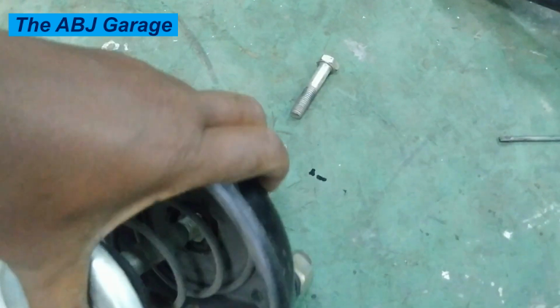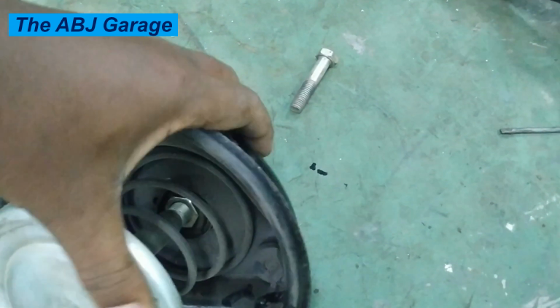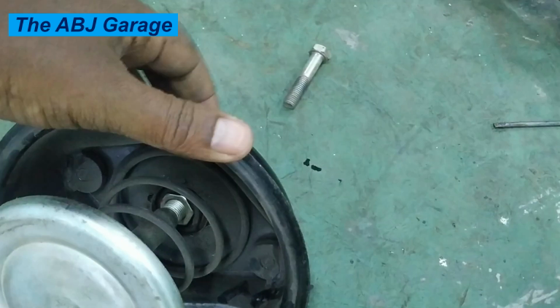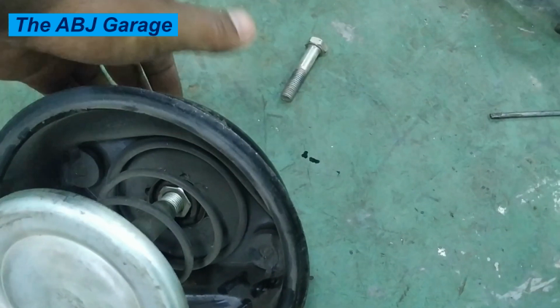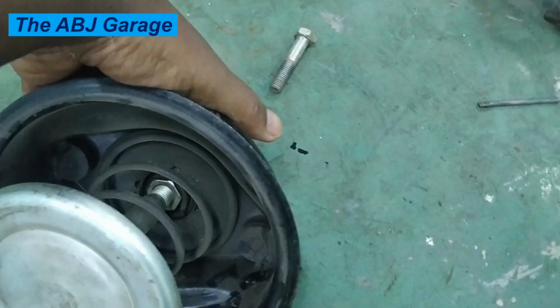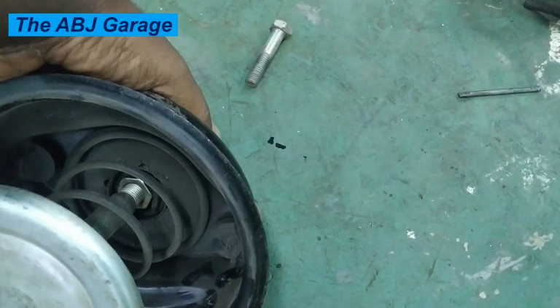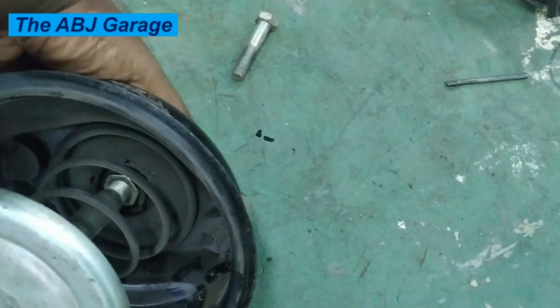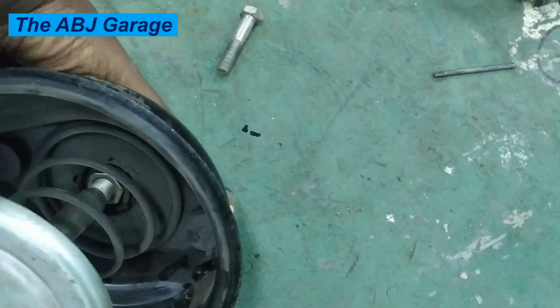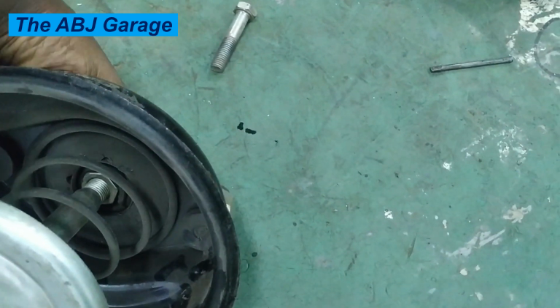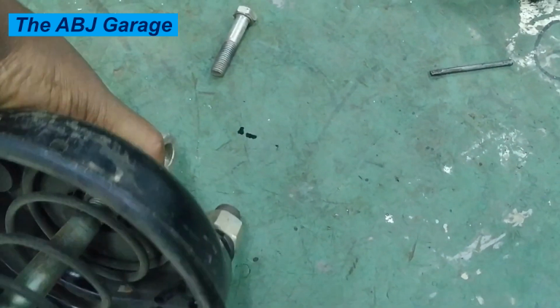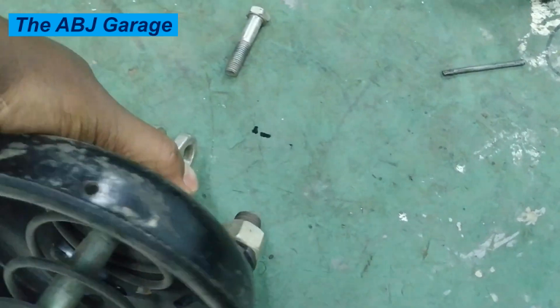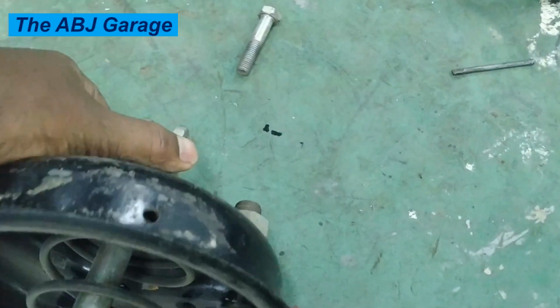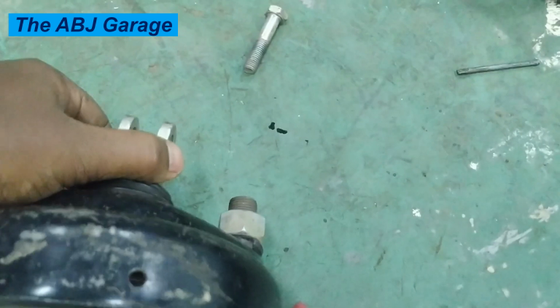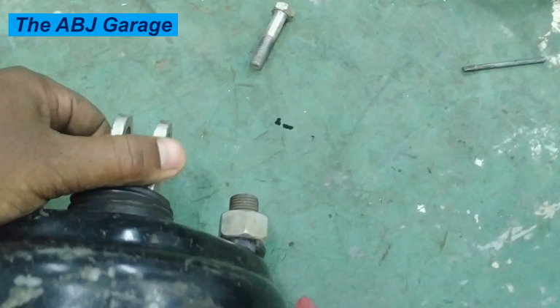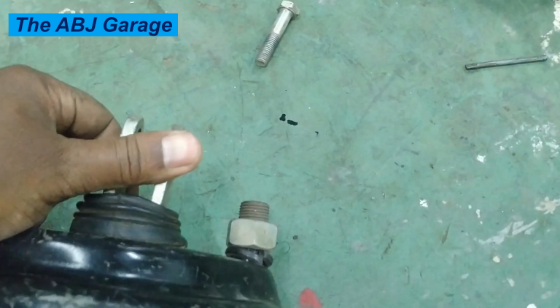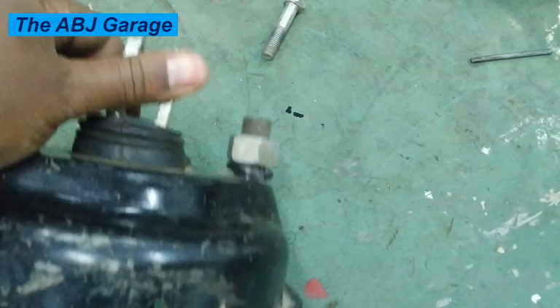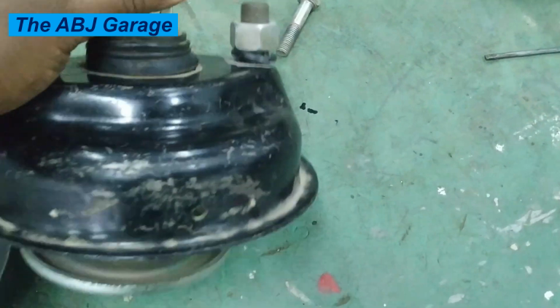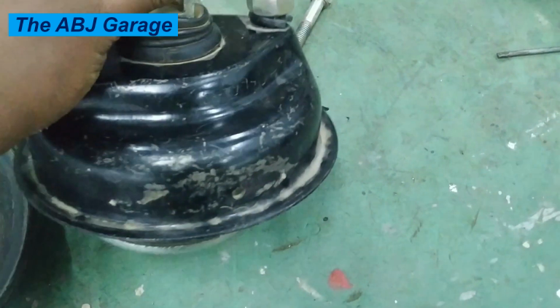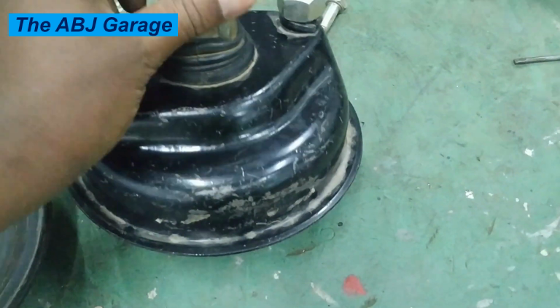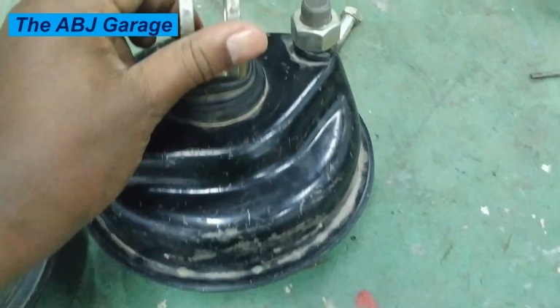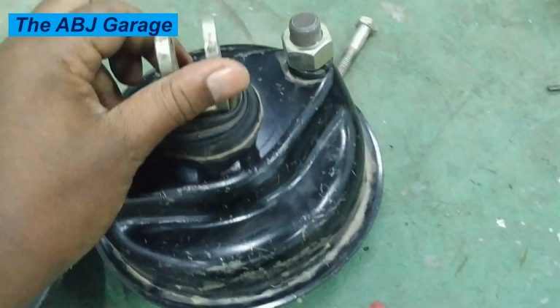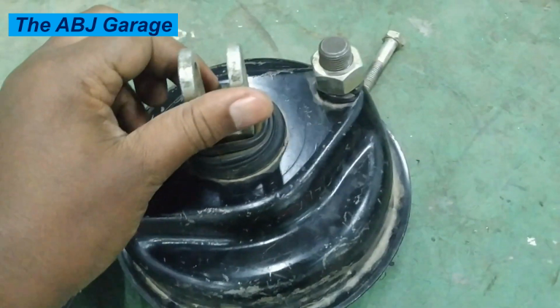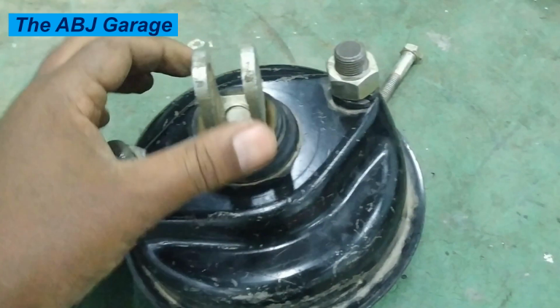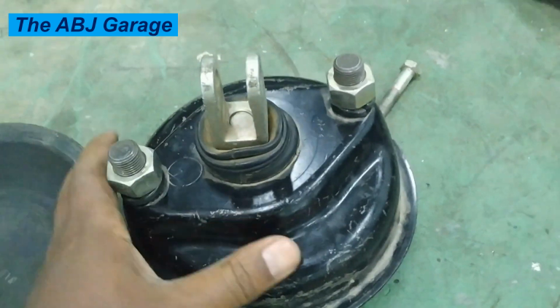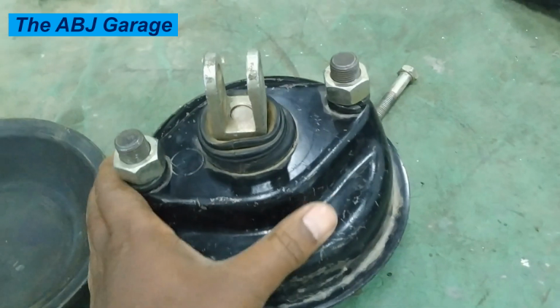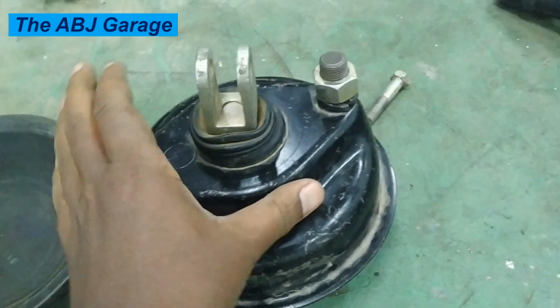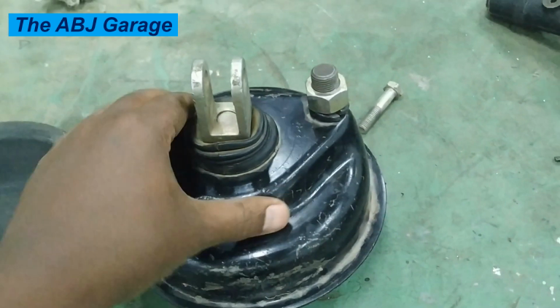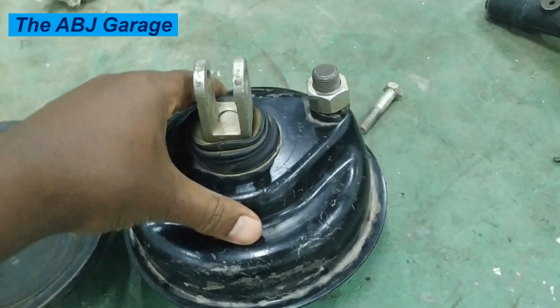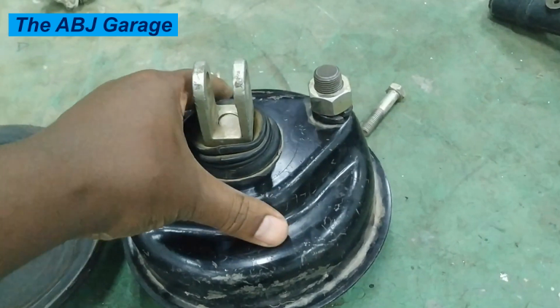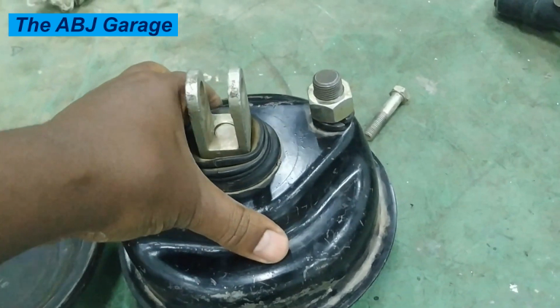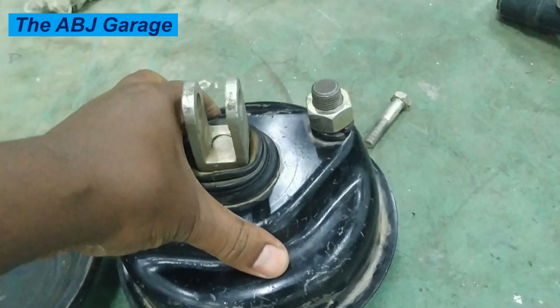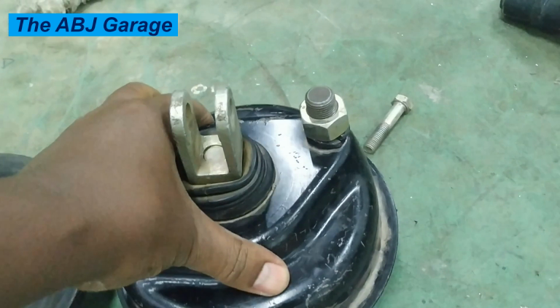A tough return spring is included to ensure that the piston returns to its original position when air pressure is released from the chamber.